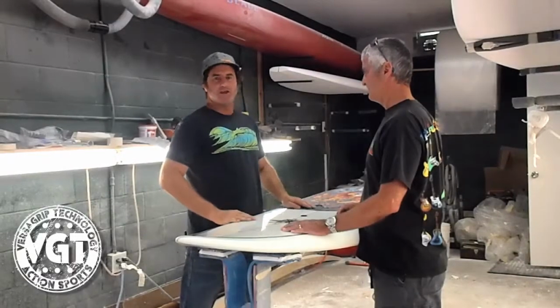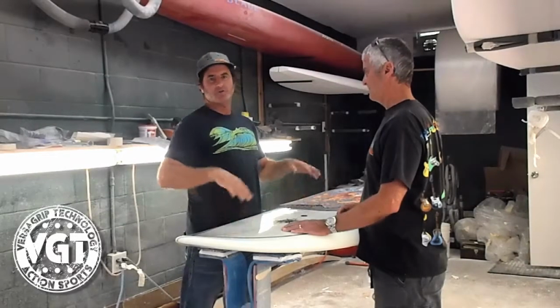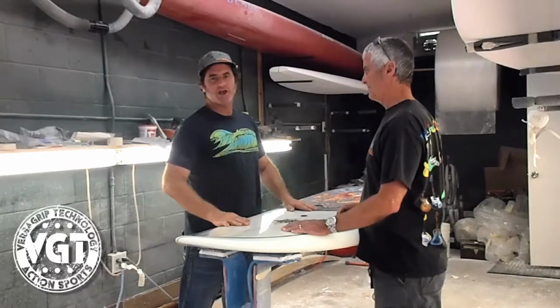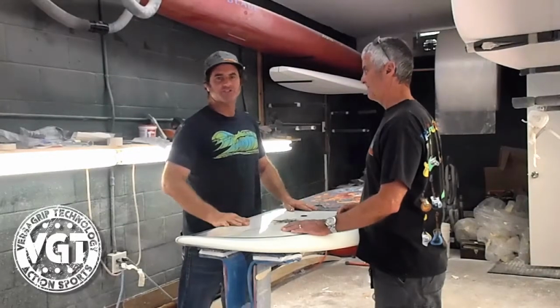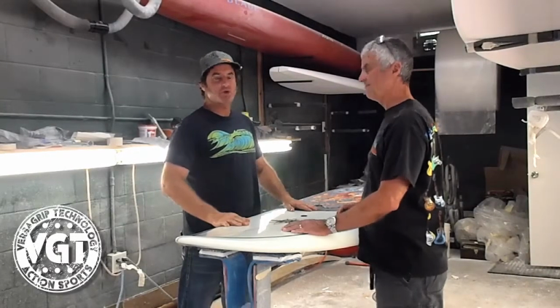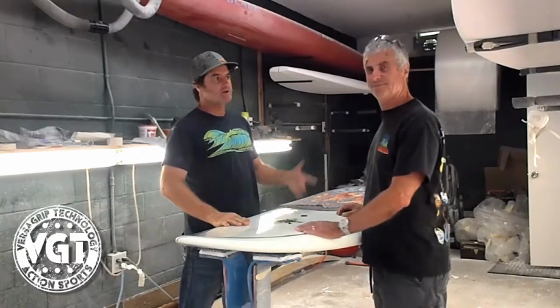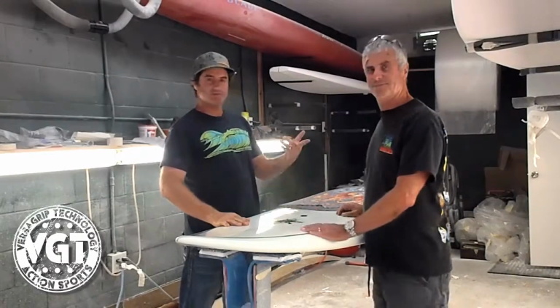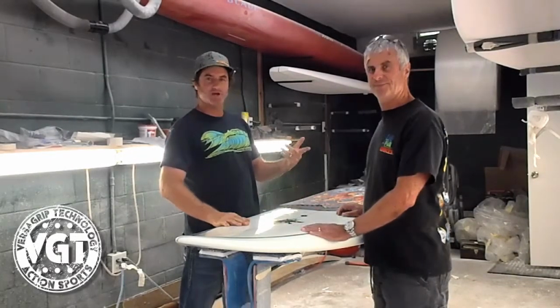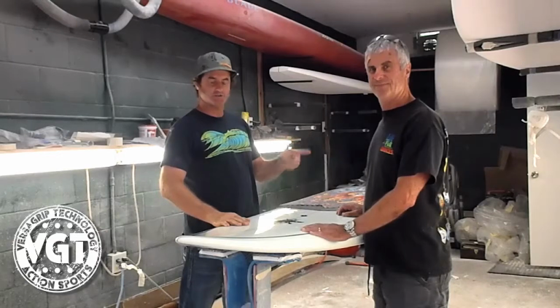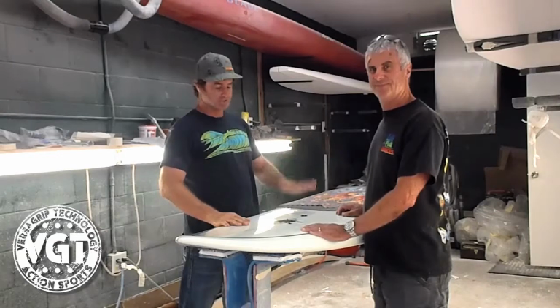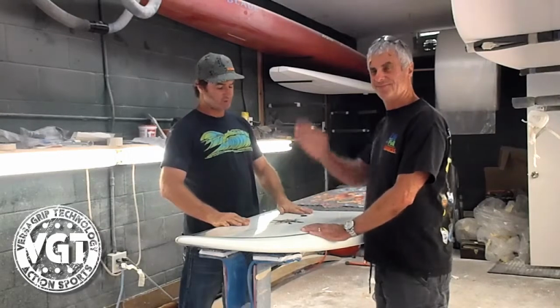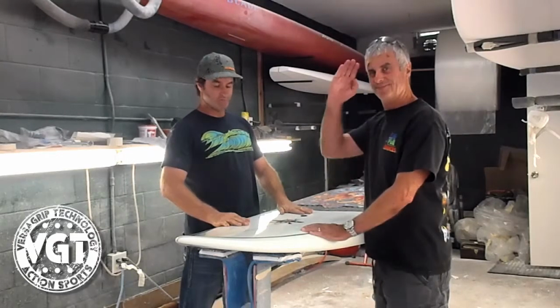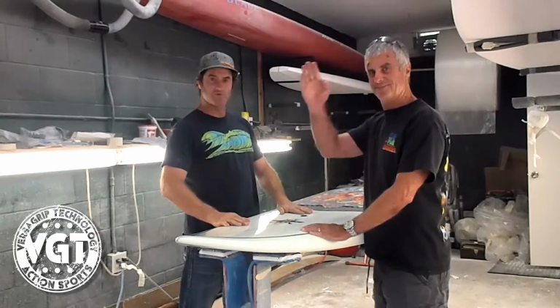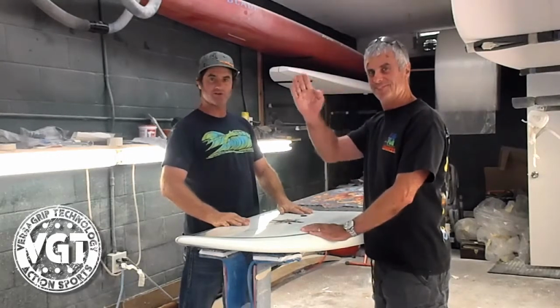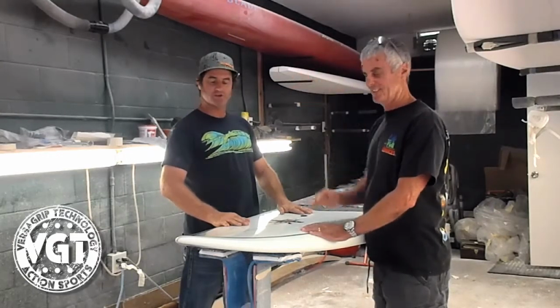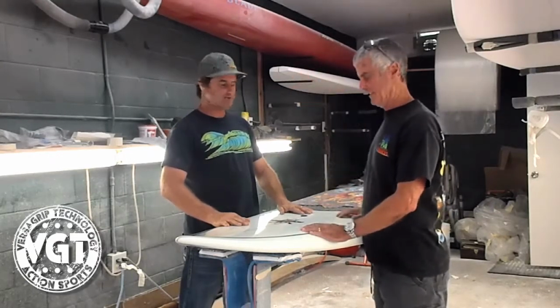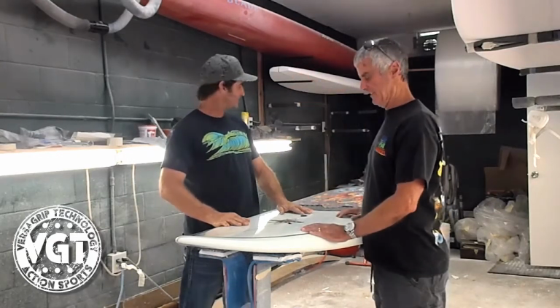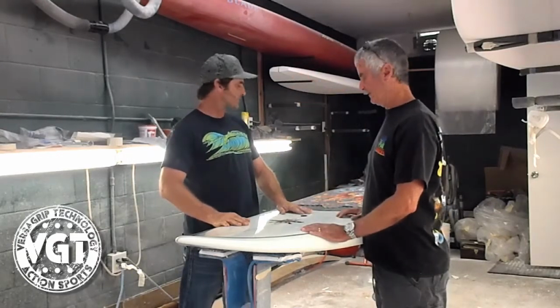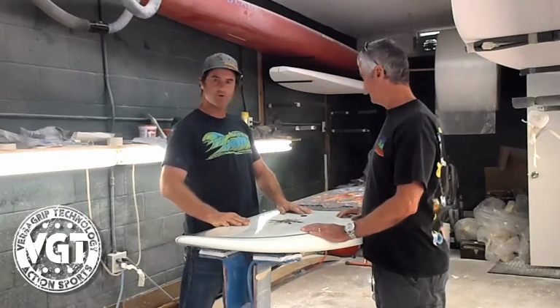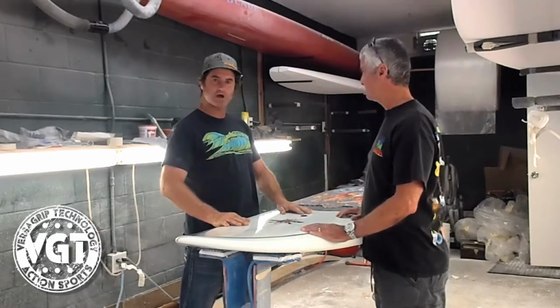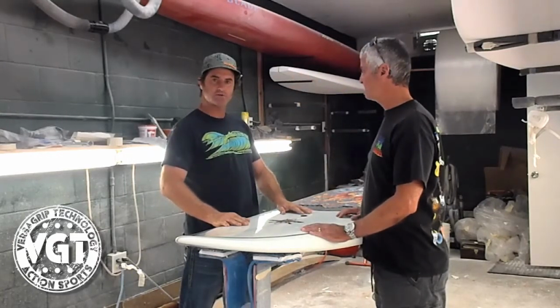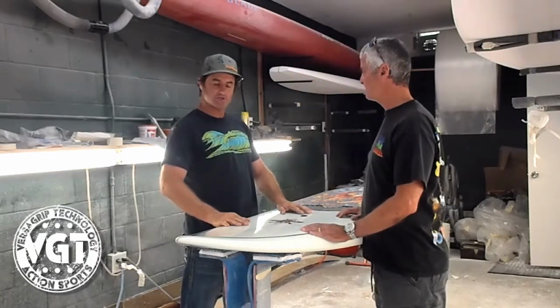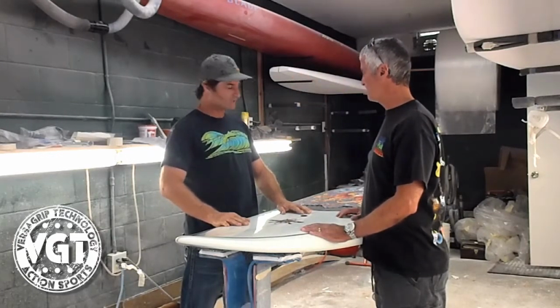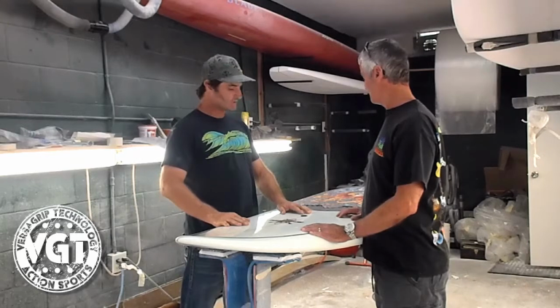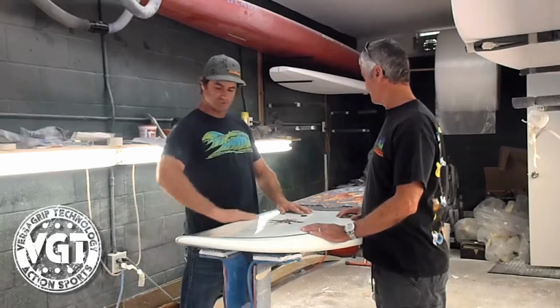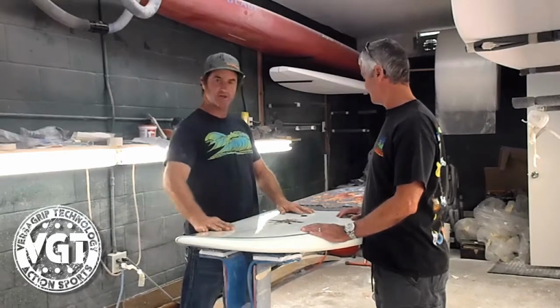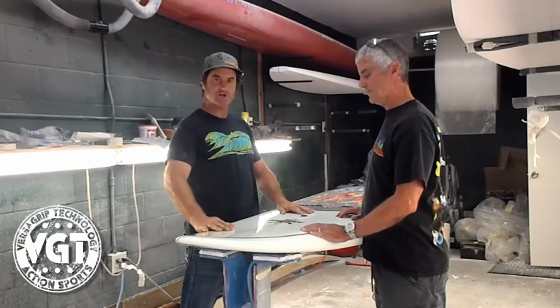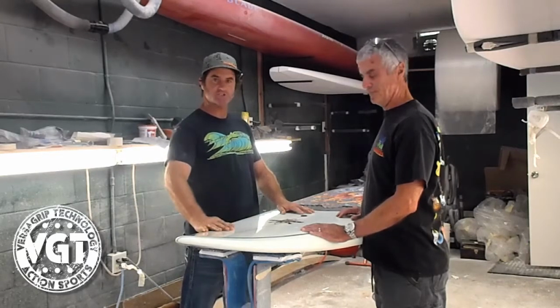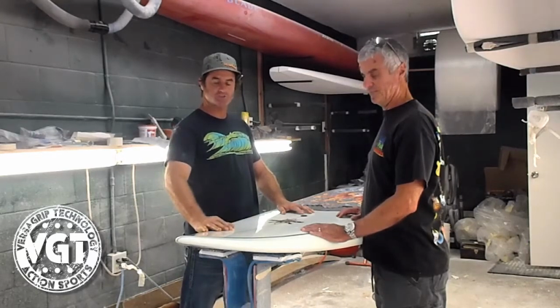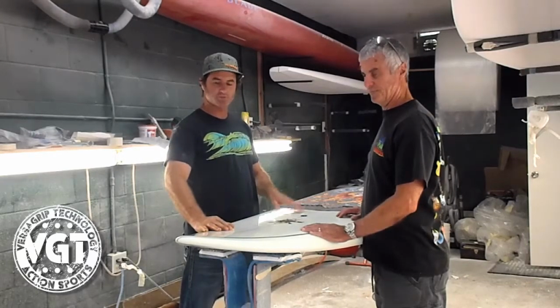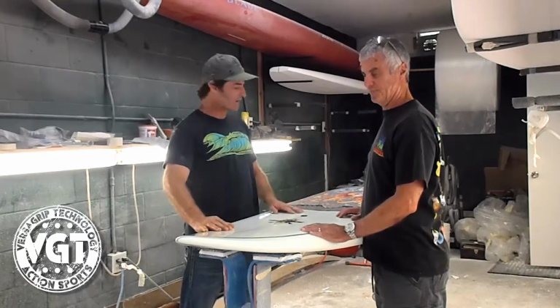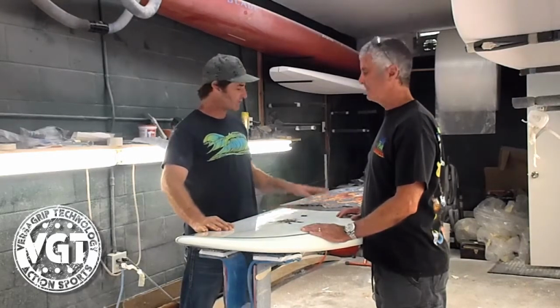Howdy, we're at Ron's house at Shaven Bay. This is Ron. He just did this brand new board for me and it's killer. It's a 9.0 quad and you can see it doesn't have any traction — we're going to put some traction on it.